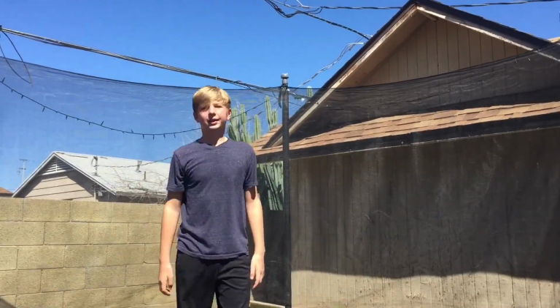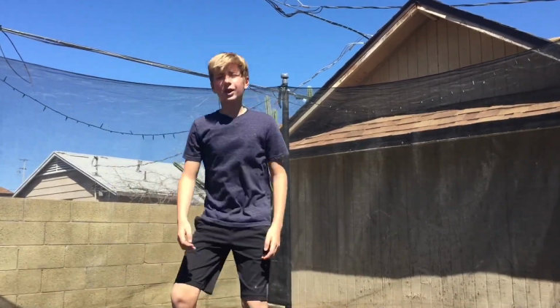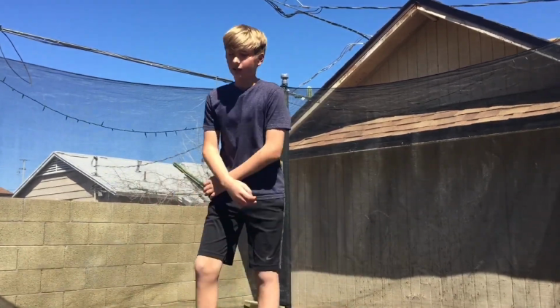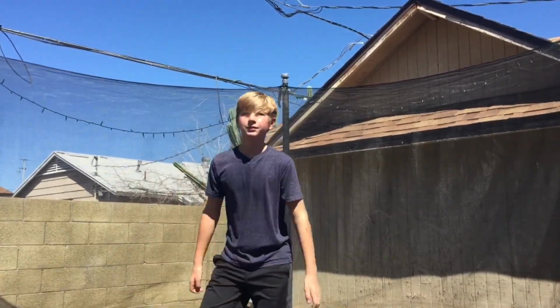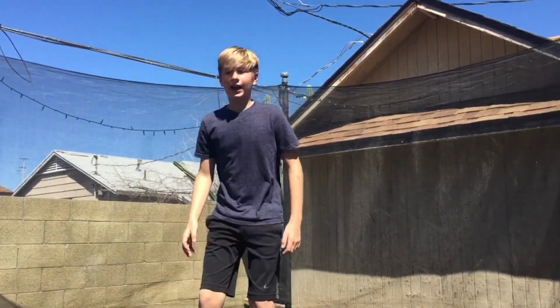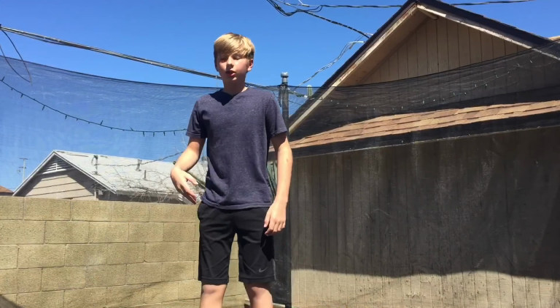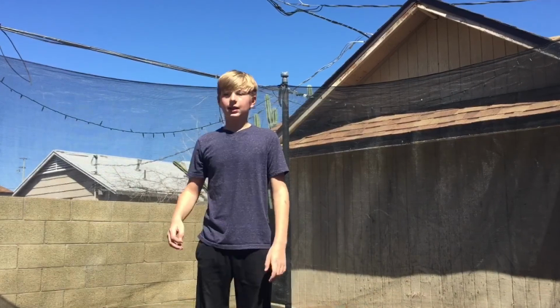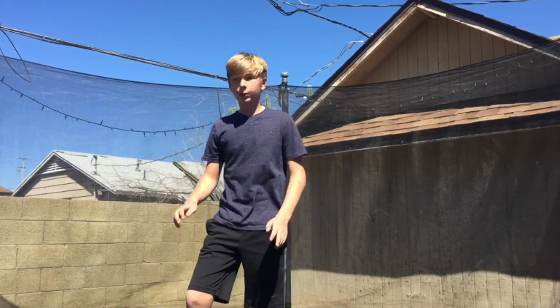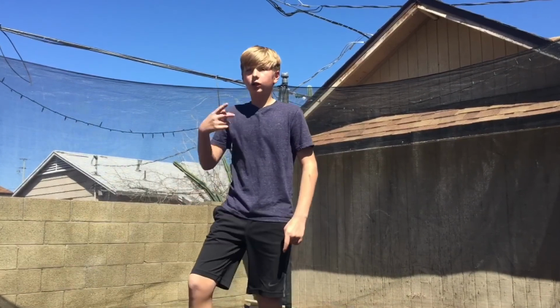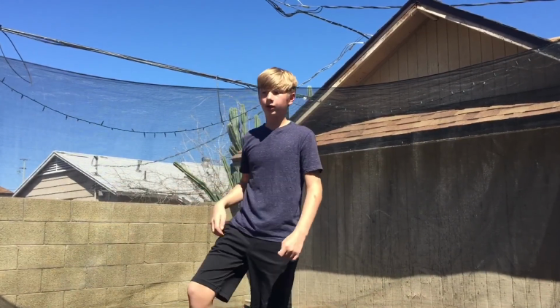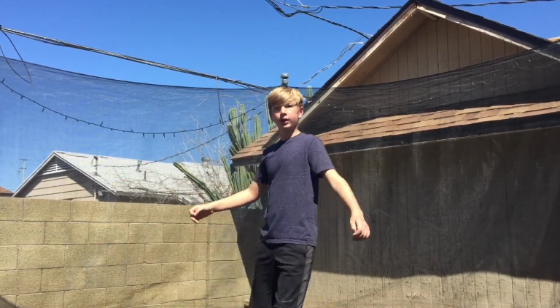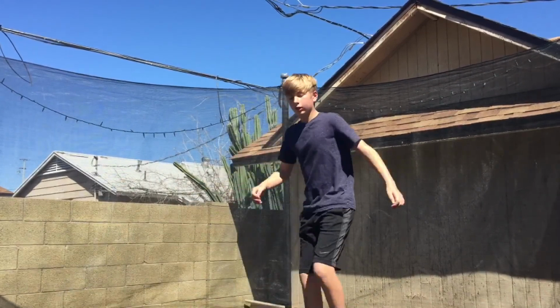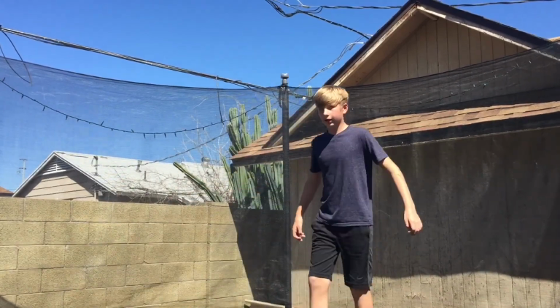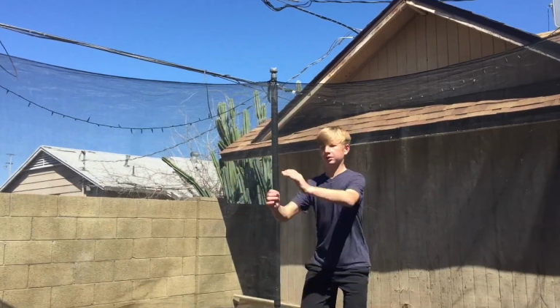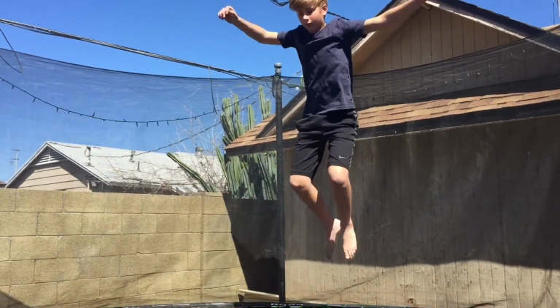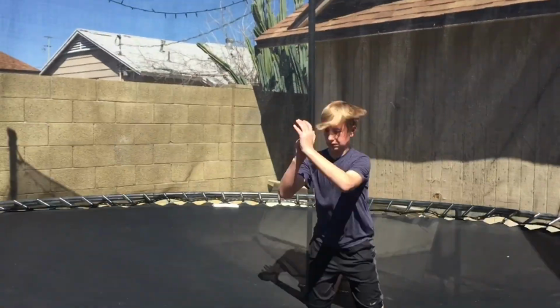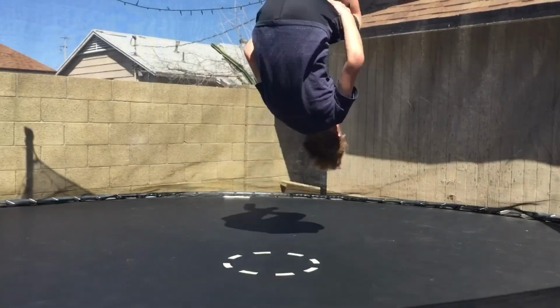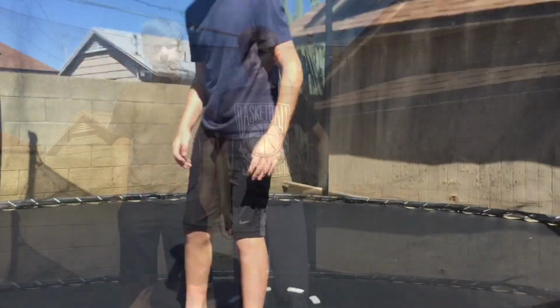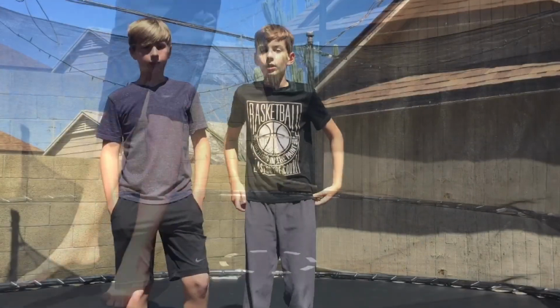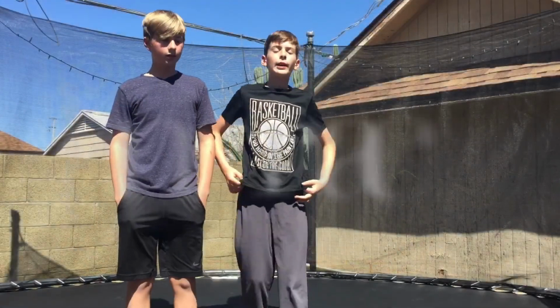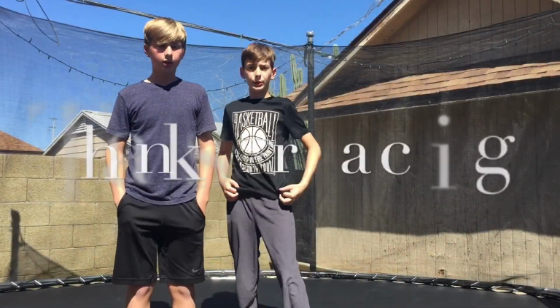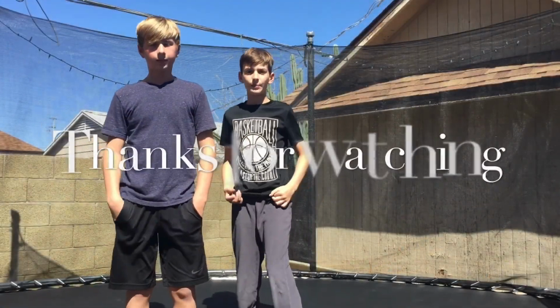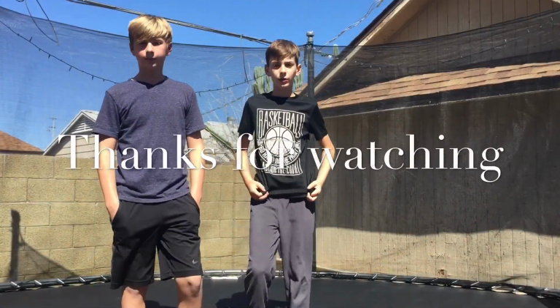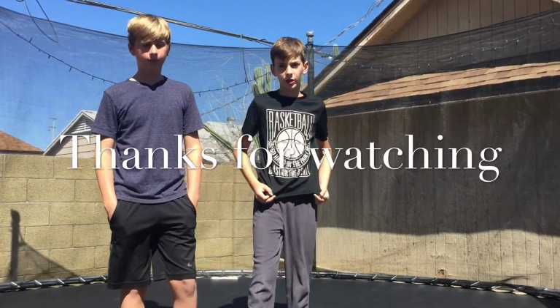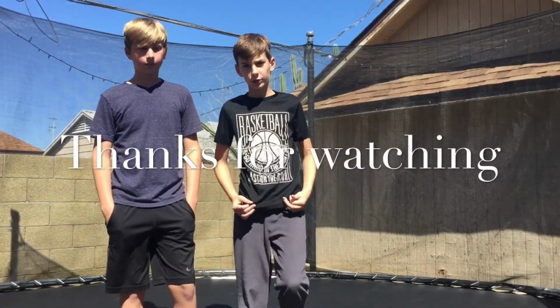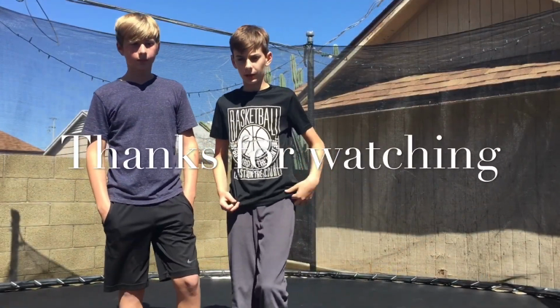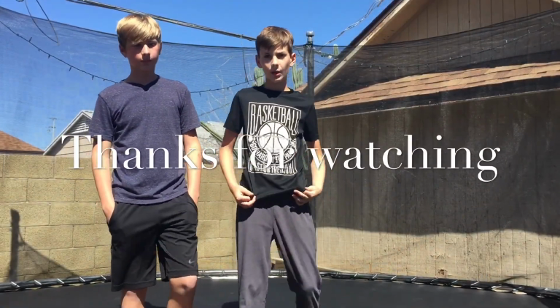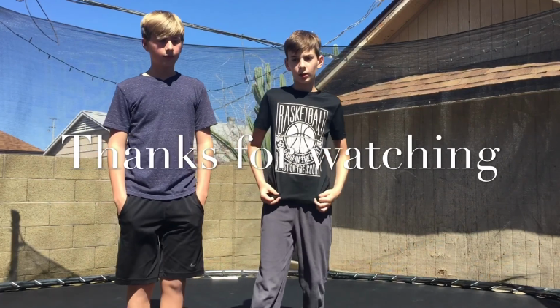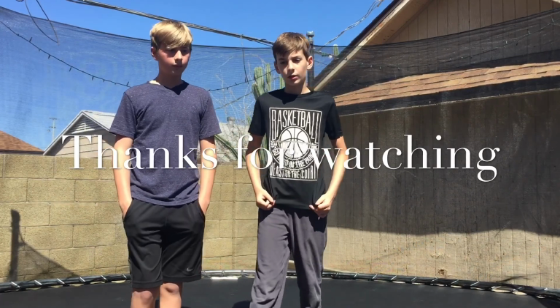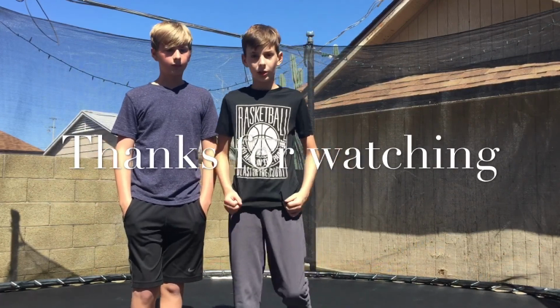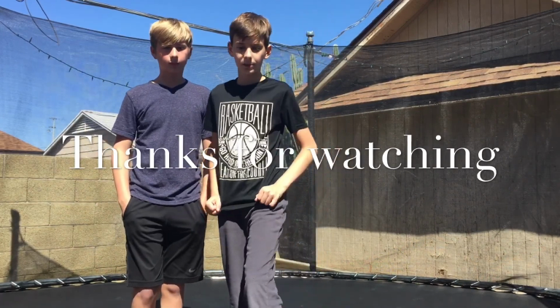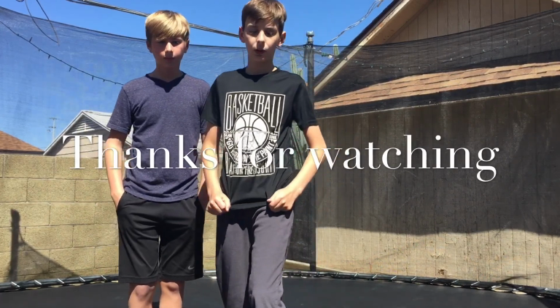One variation of this that I know is to pump your knees over. This is what it looks like. Okay guys, so this was five beginner tricks that you can do on the trampoline. Make sure to like and subscribe if you're new. Thank you.